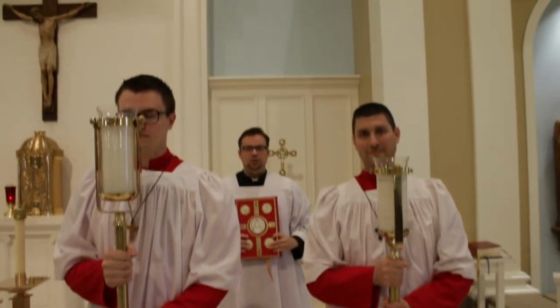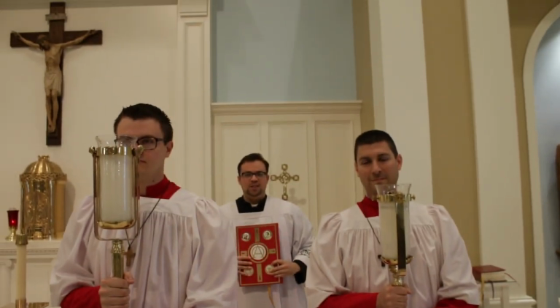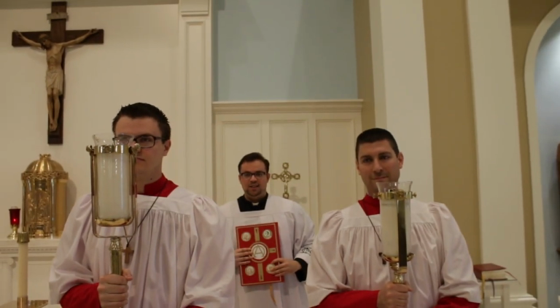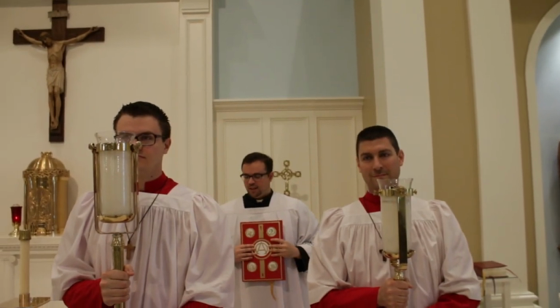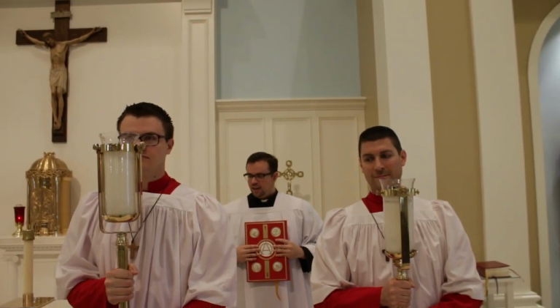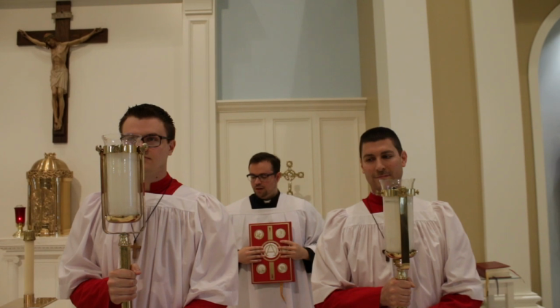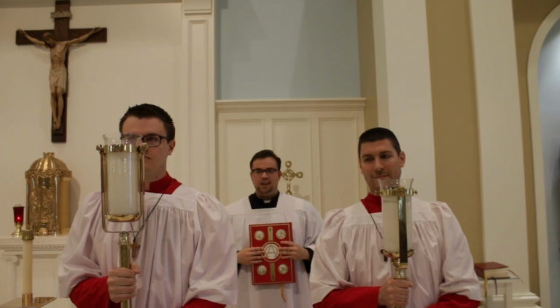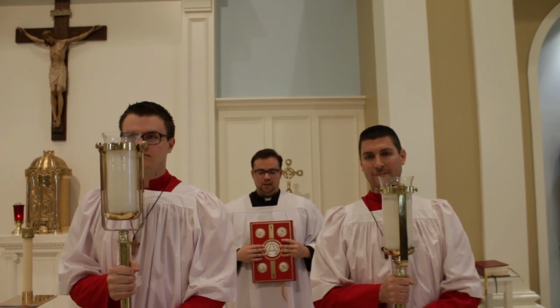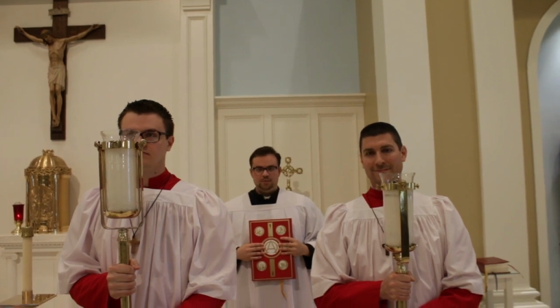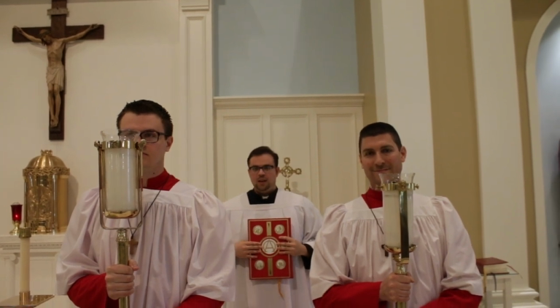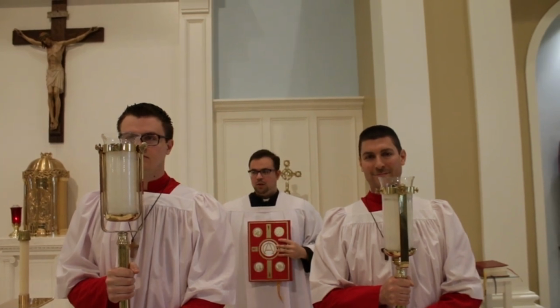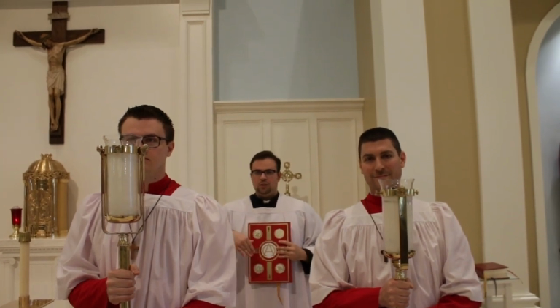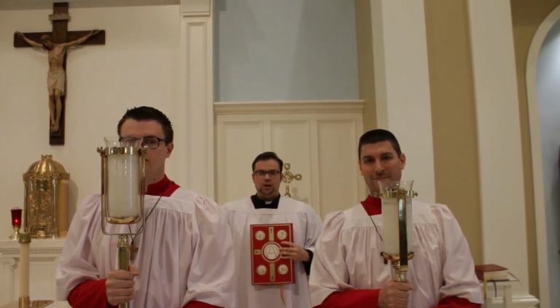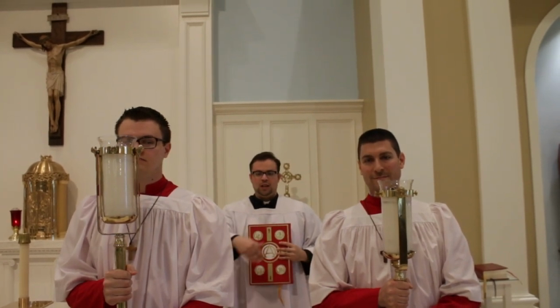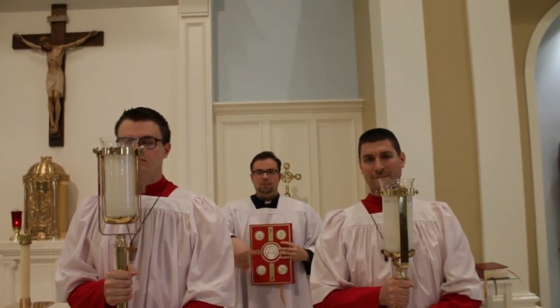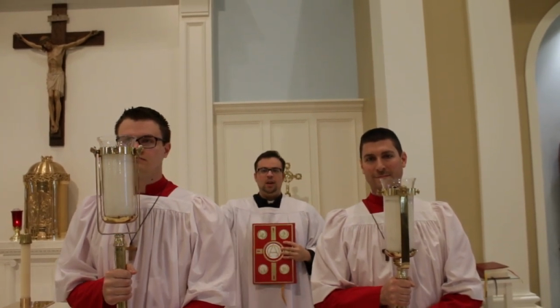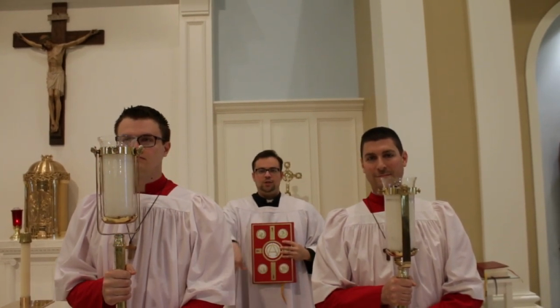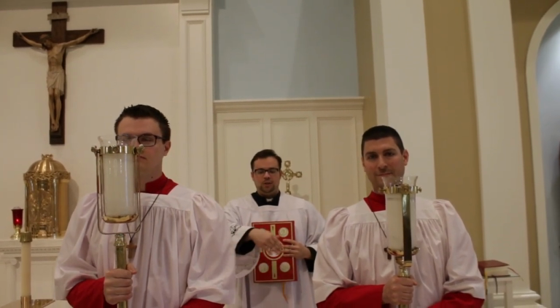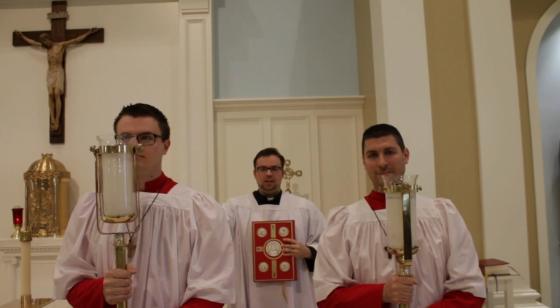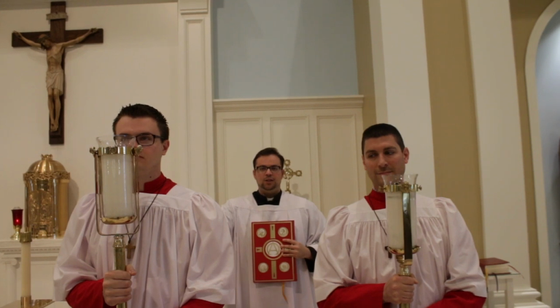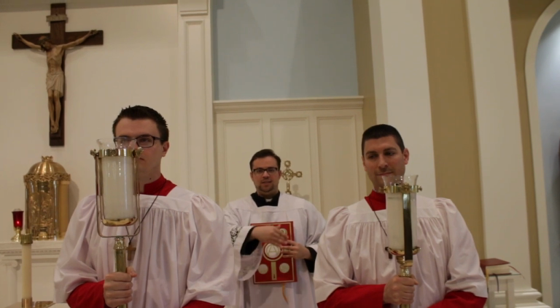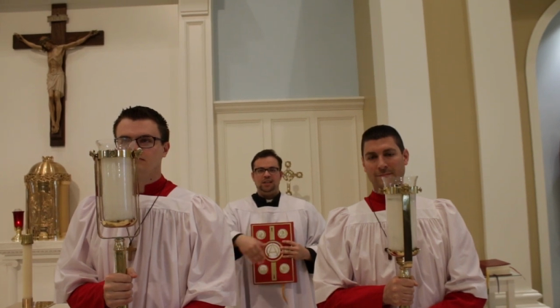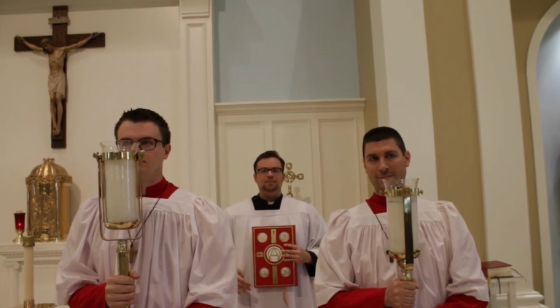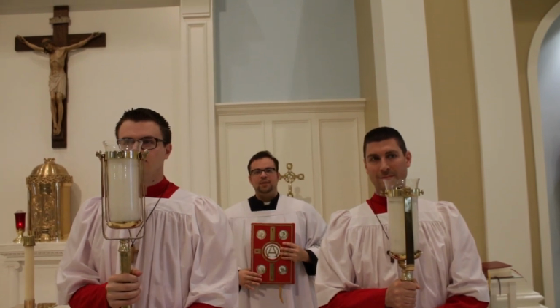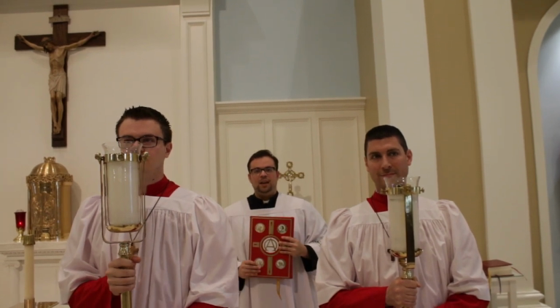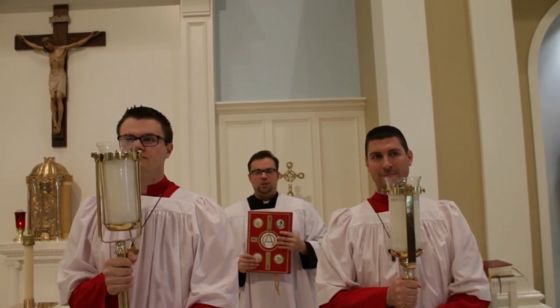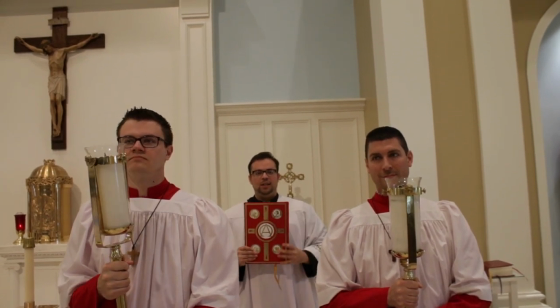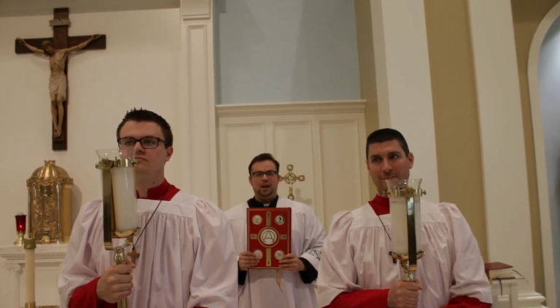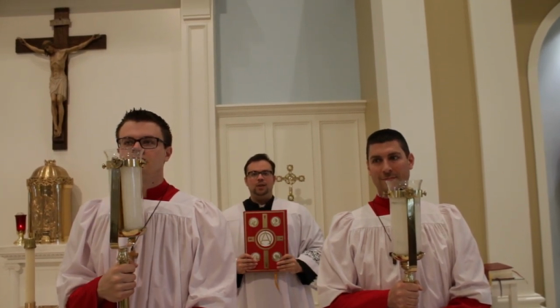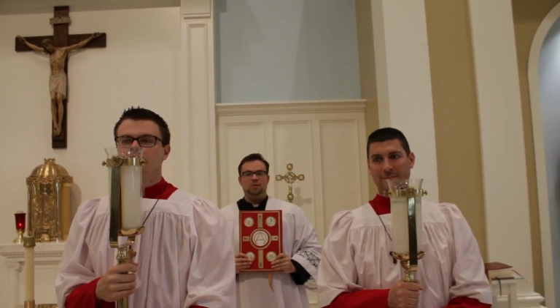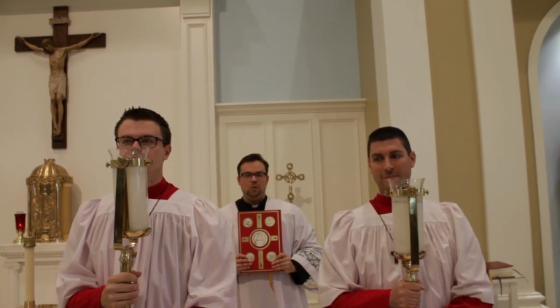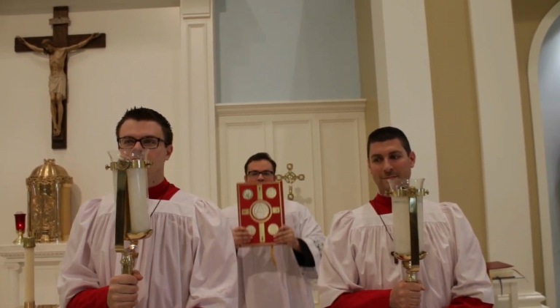You'll notice they stand in front of the second candle. The middle candle is where you should line up, so that when the deacon is behind you it looks nice and beautiful. When the deacon is behind you, the gospel procession will continue.